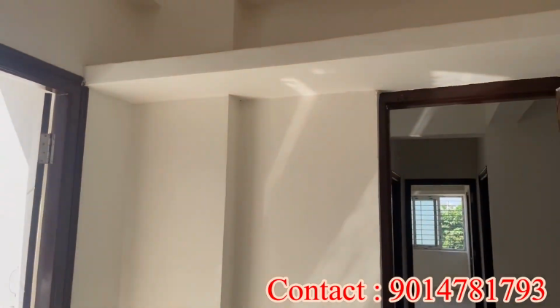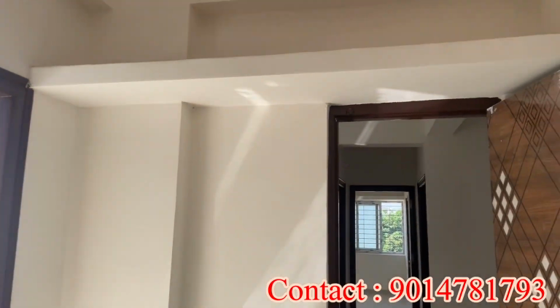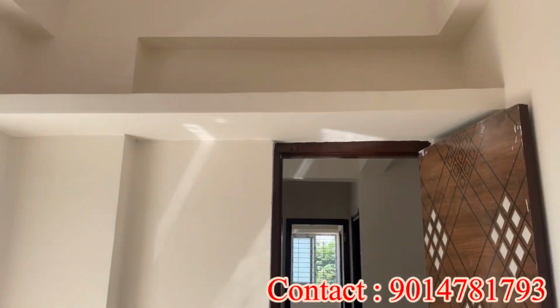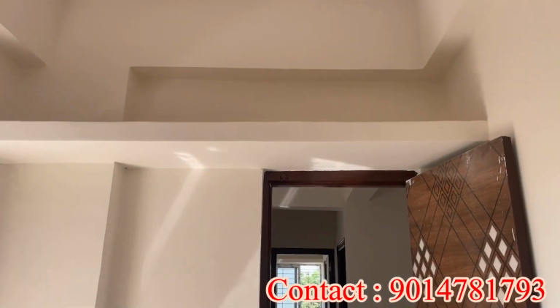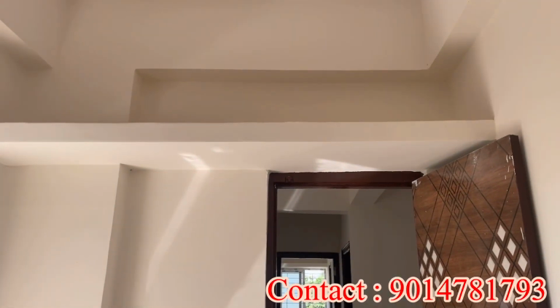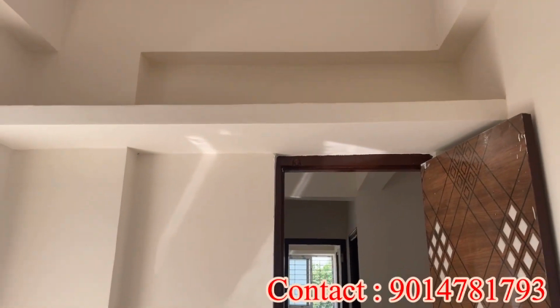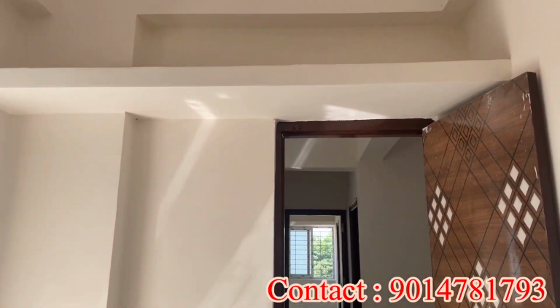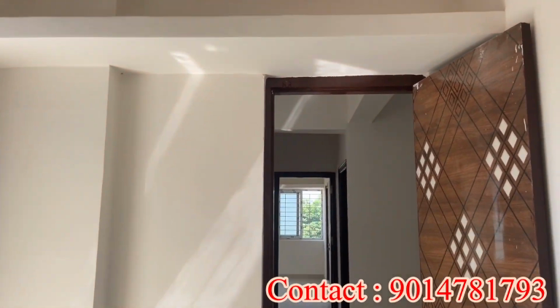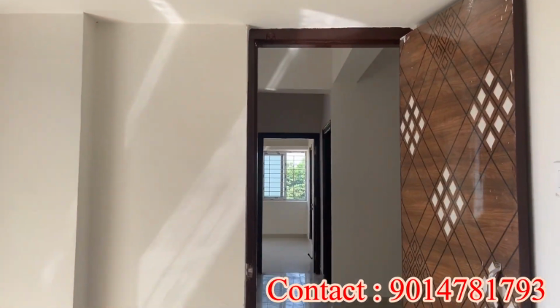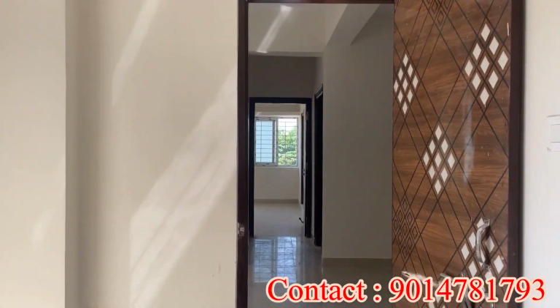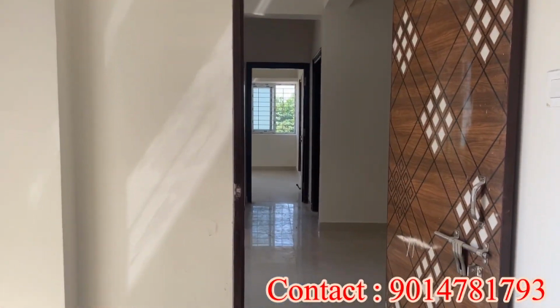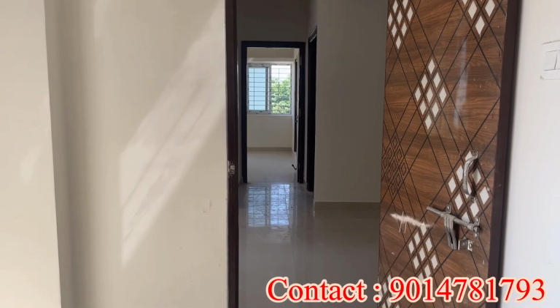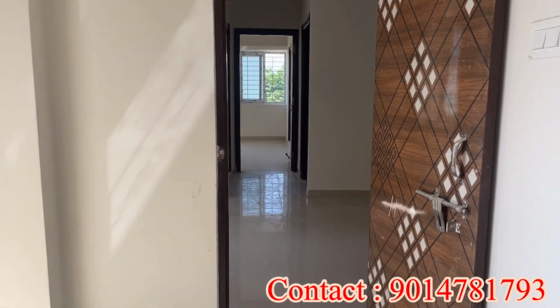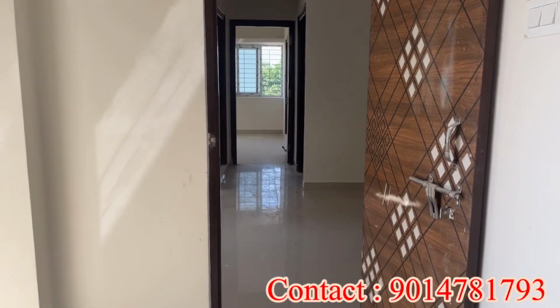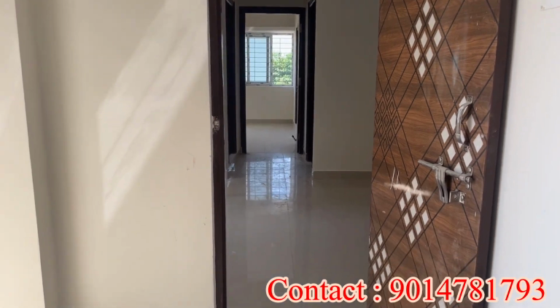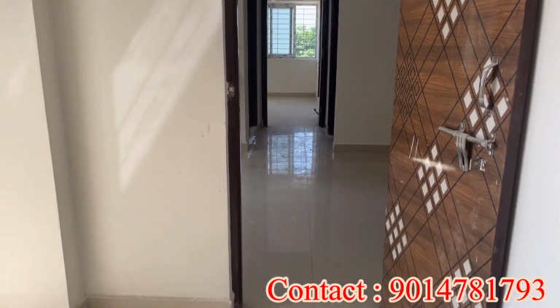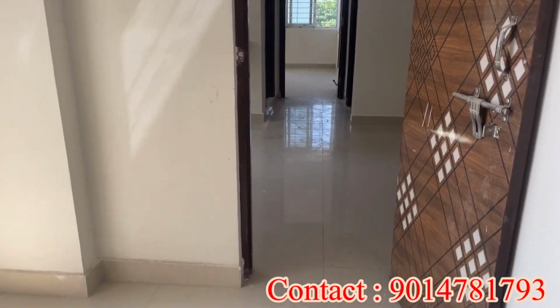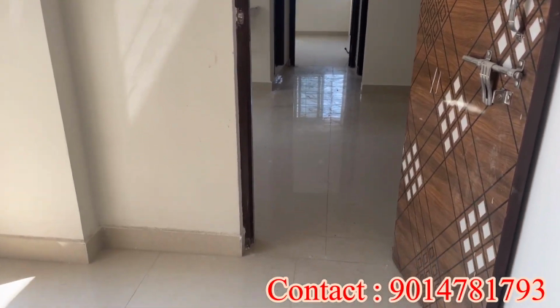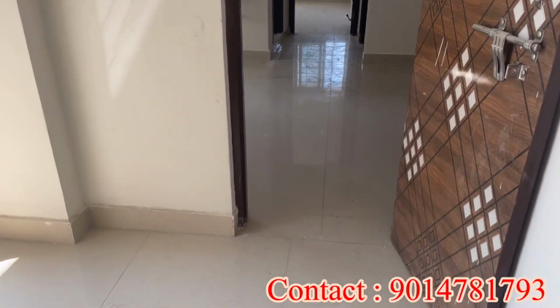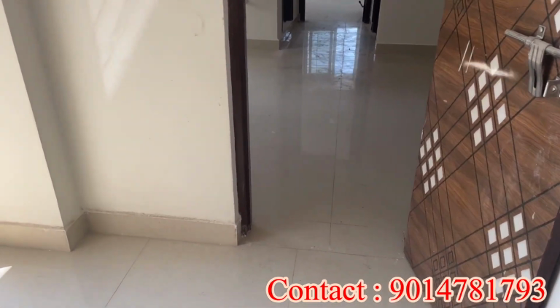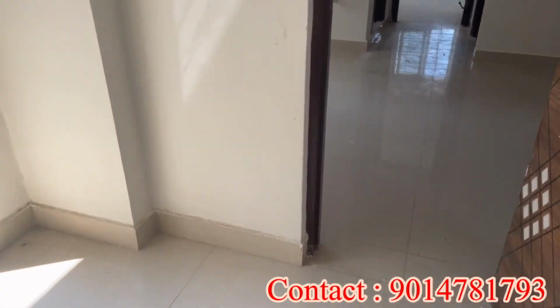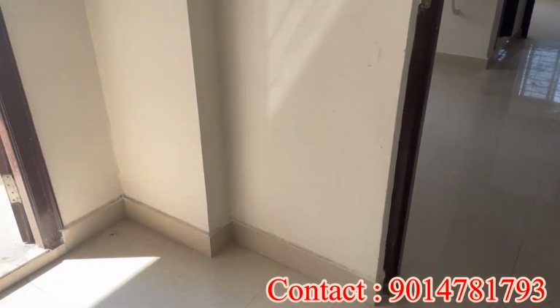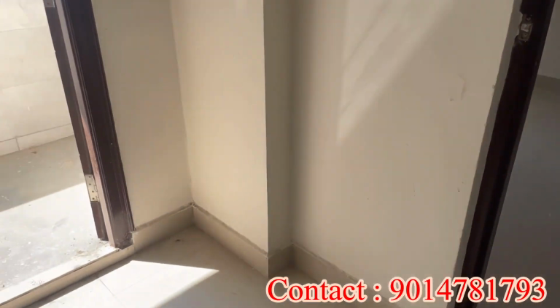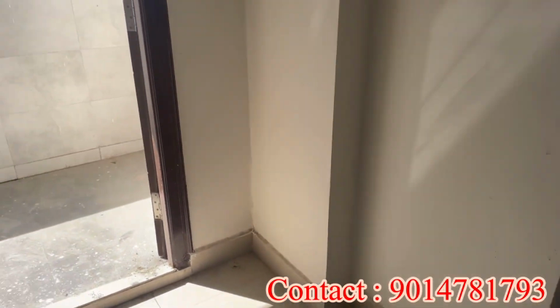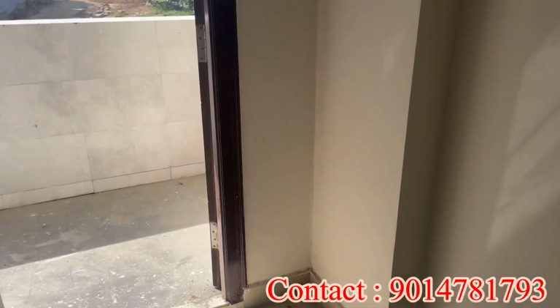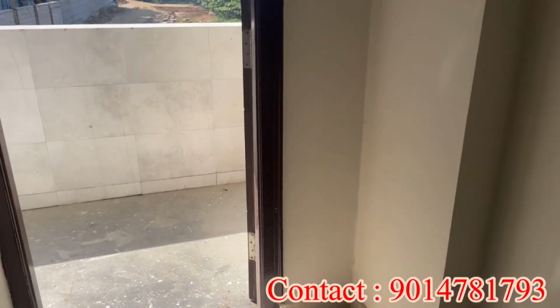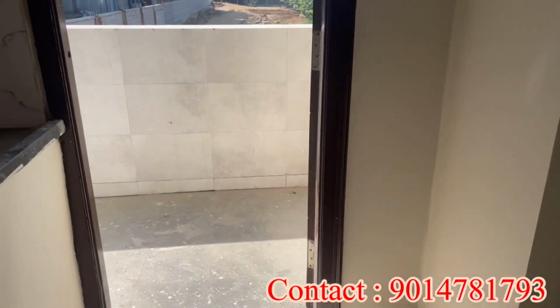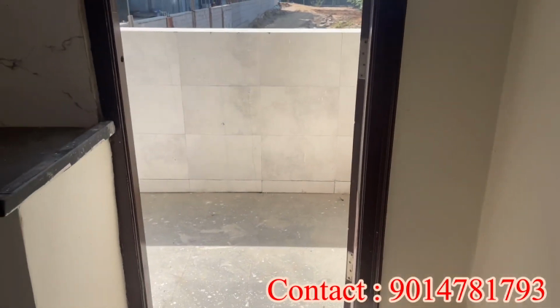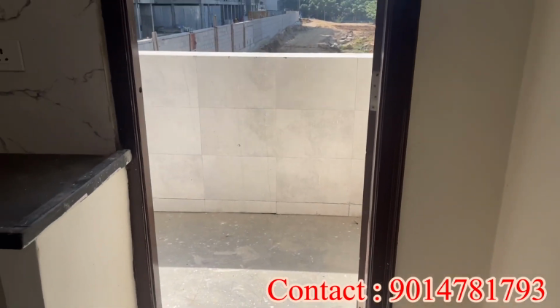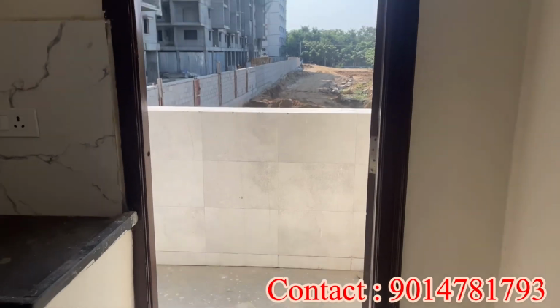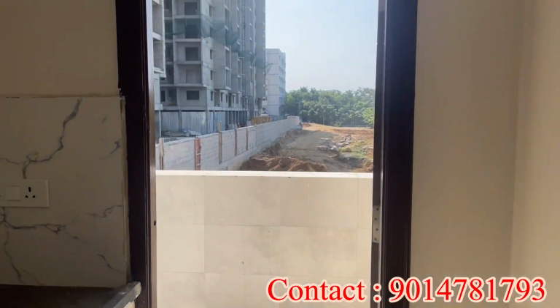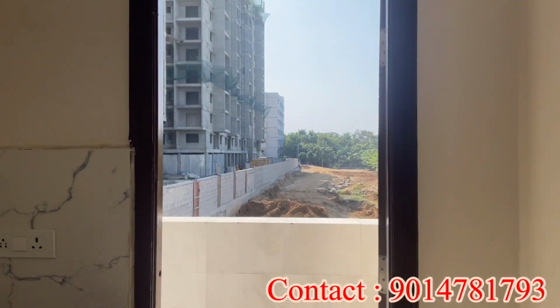Please contact us for more details — you can contact us for a site visit. Only 2 flats are available for sale. The quoted price is 51 lakhs.